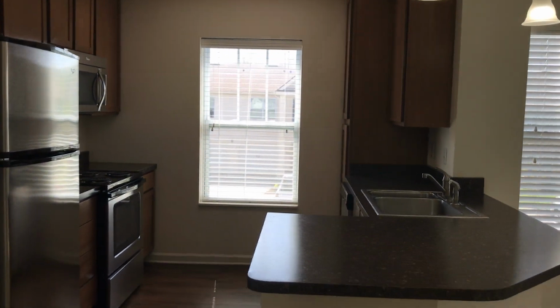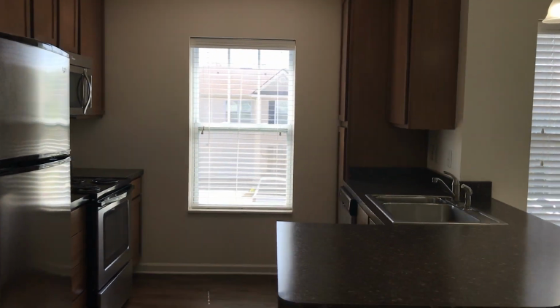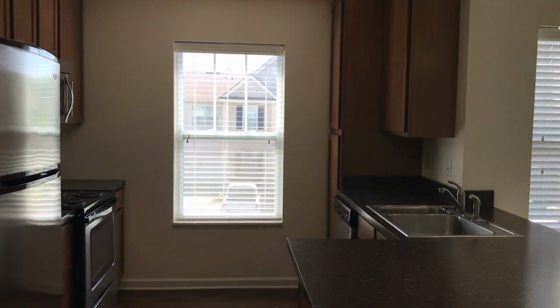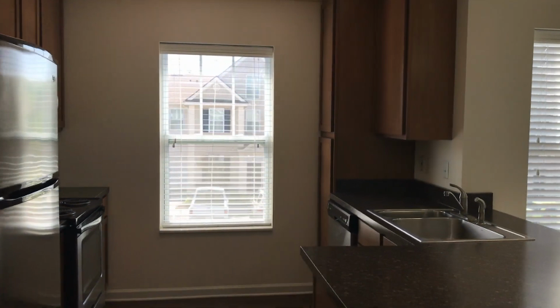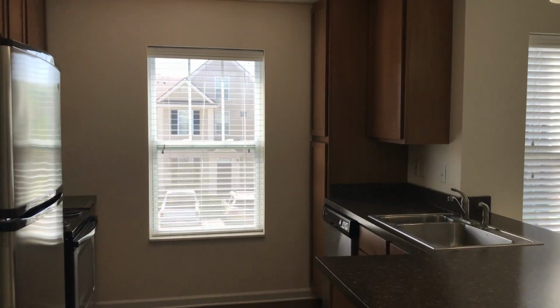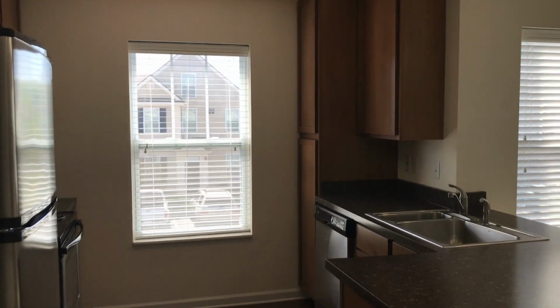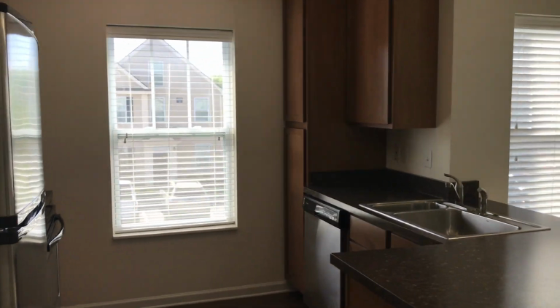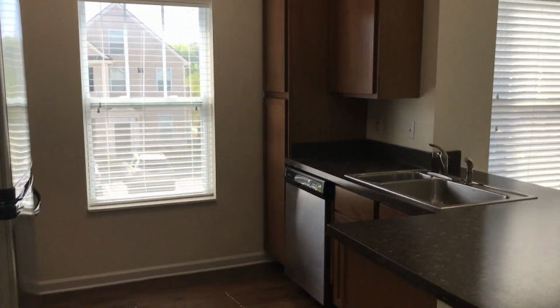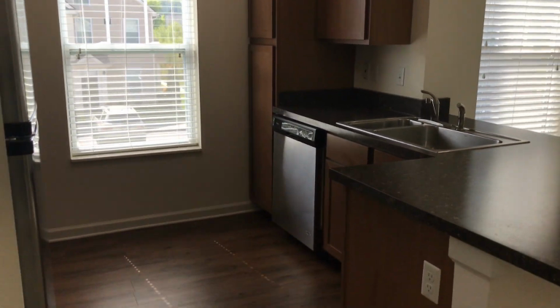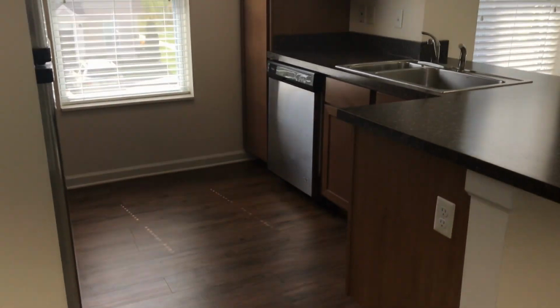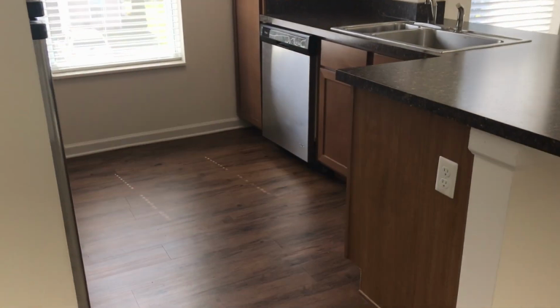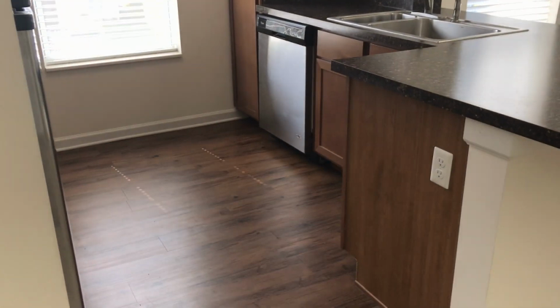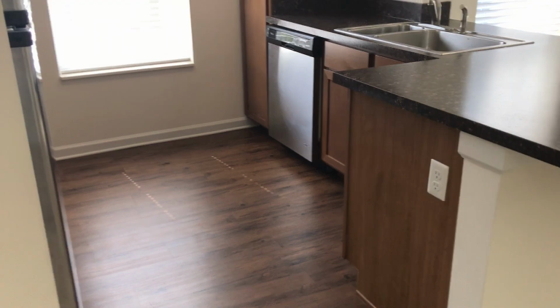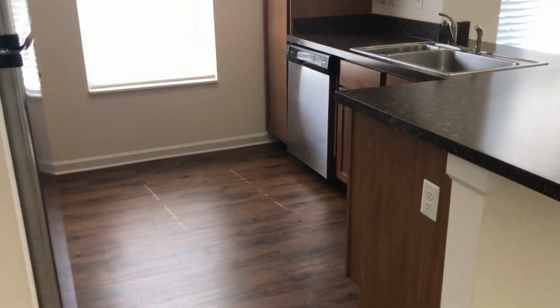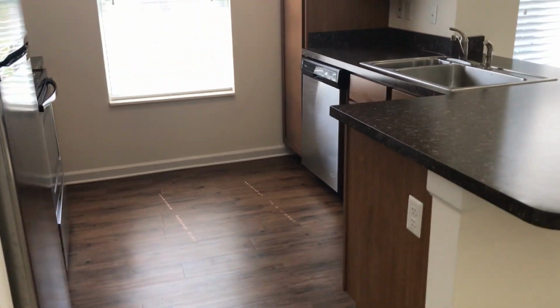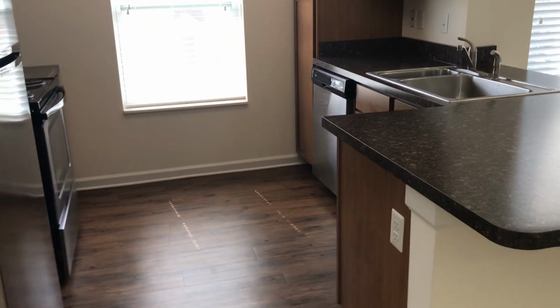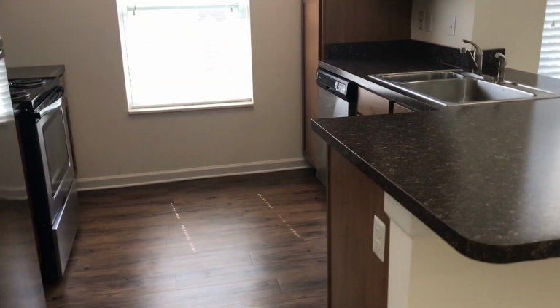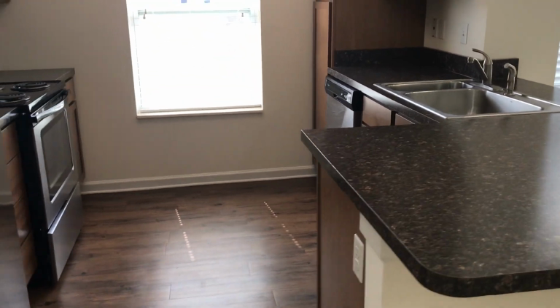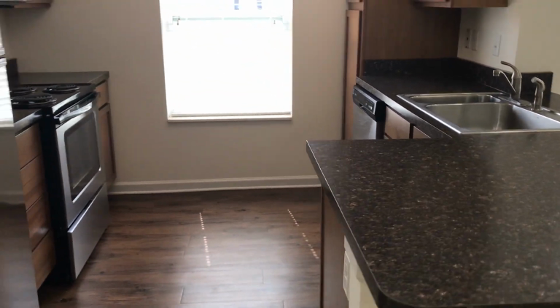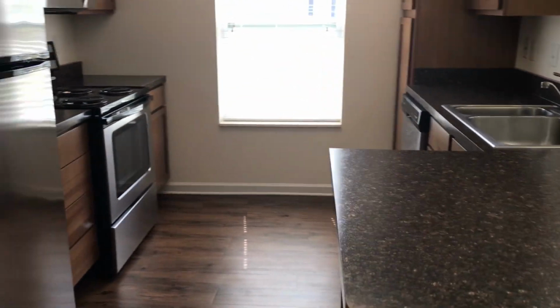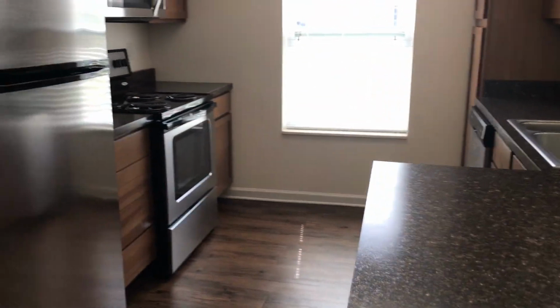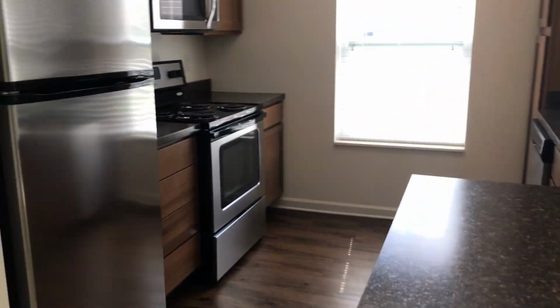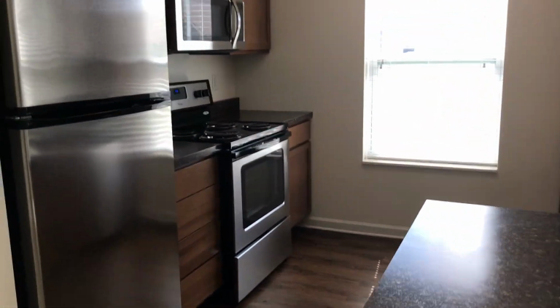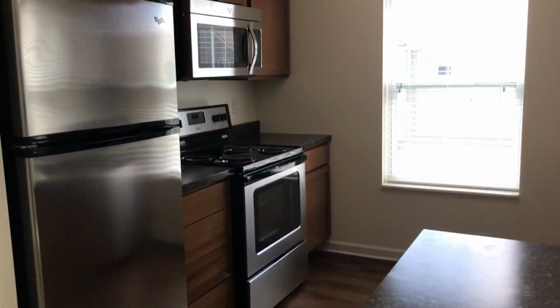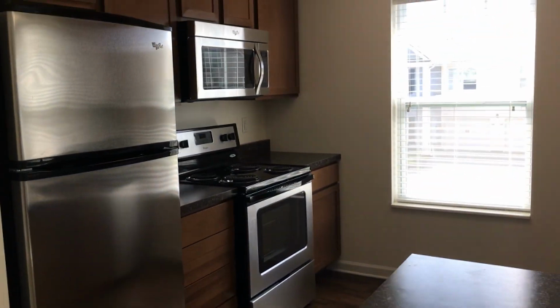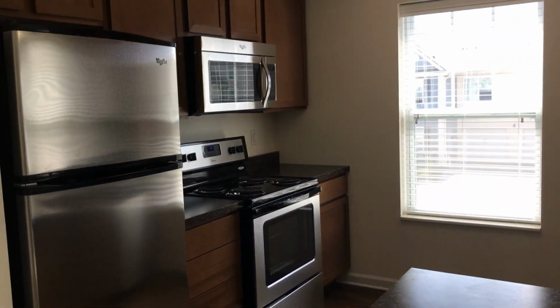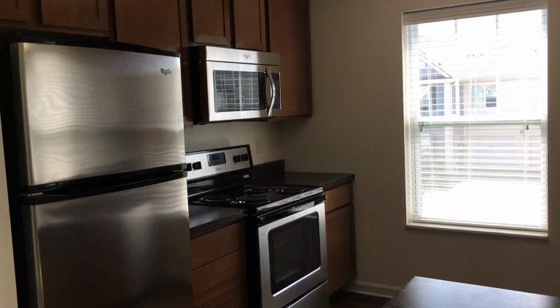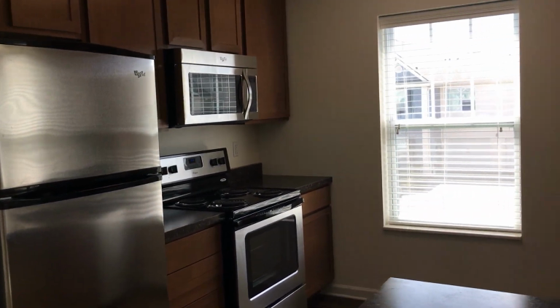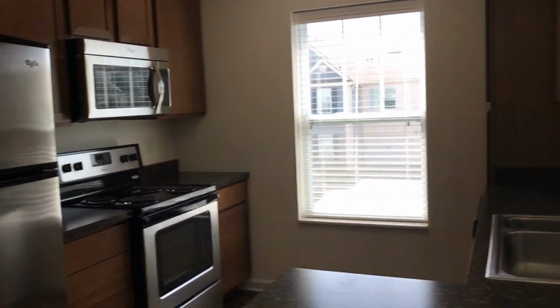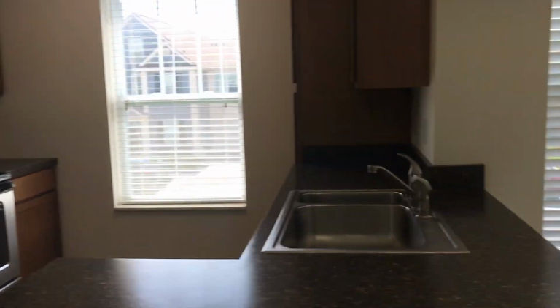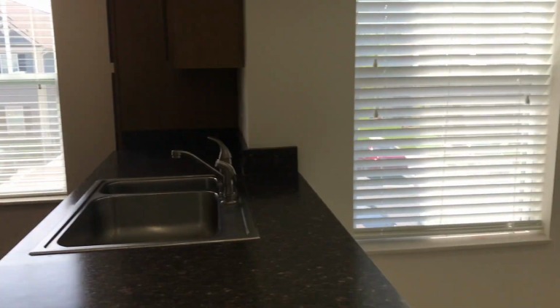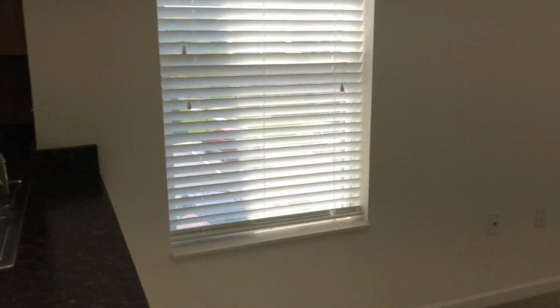There's a pantry cabinet back there, all your appliances — dishwasher, garbage disposal, ice maker, microwave — all that's included.